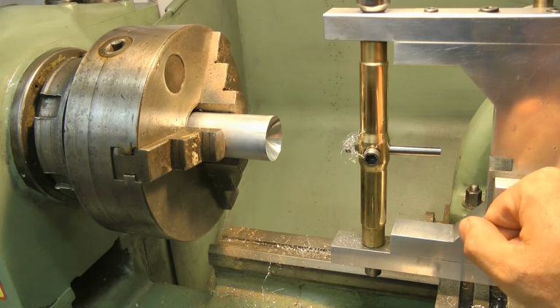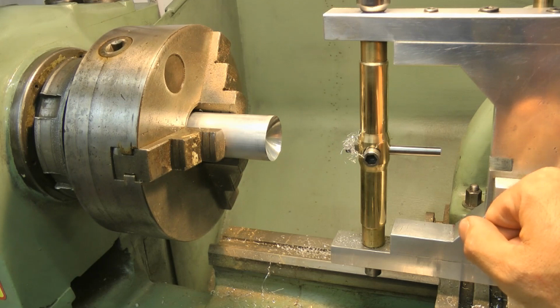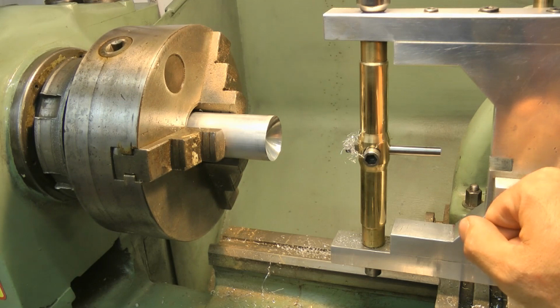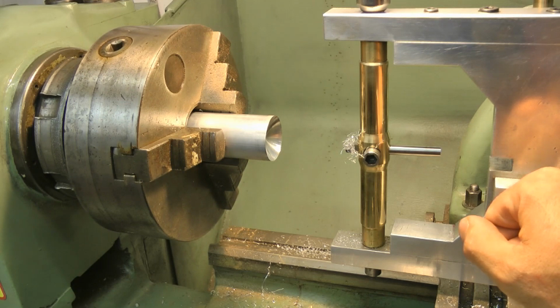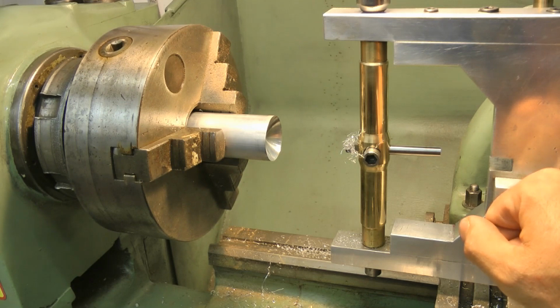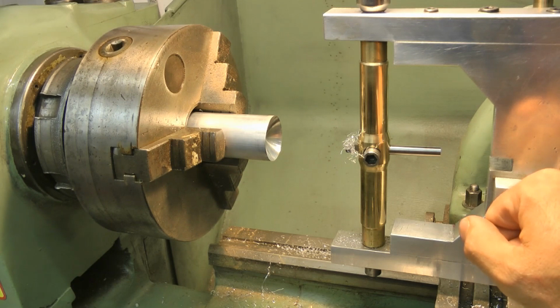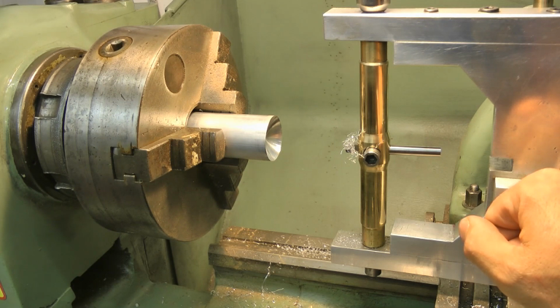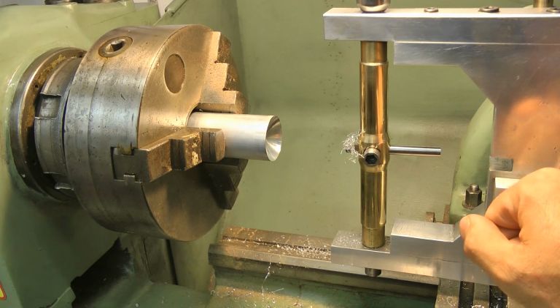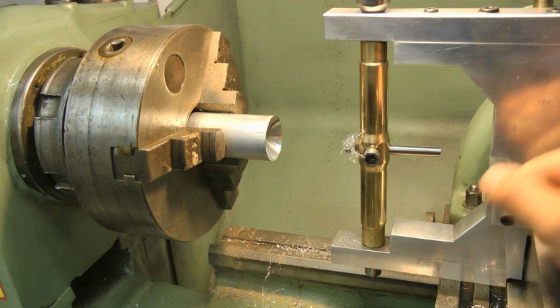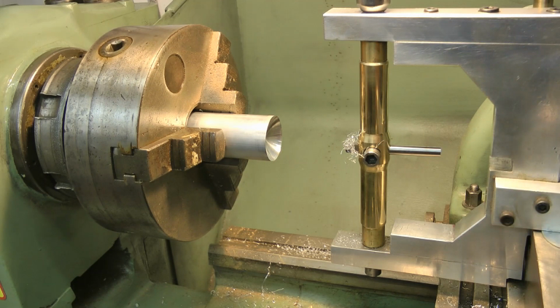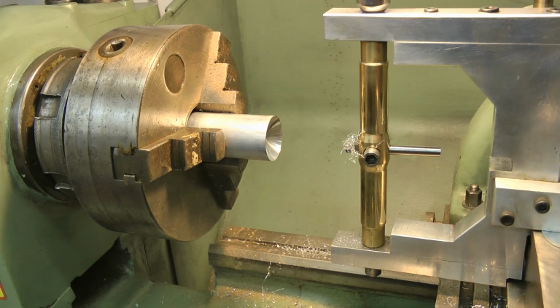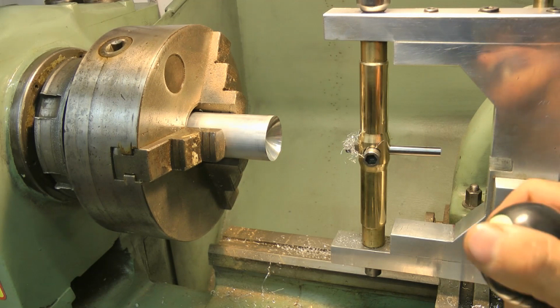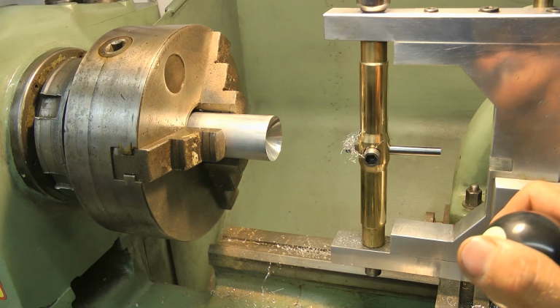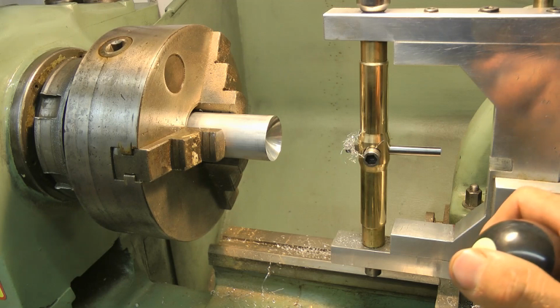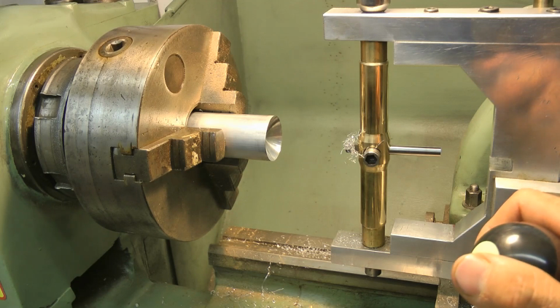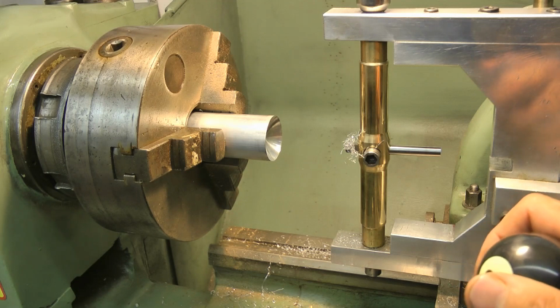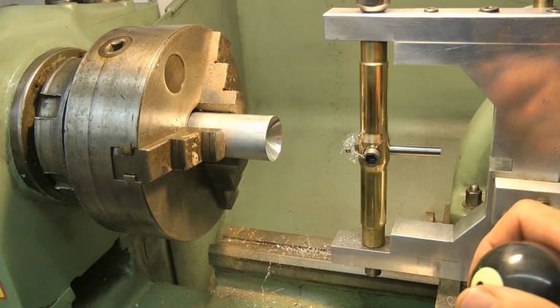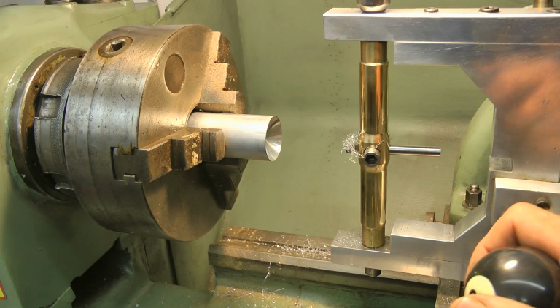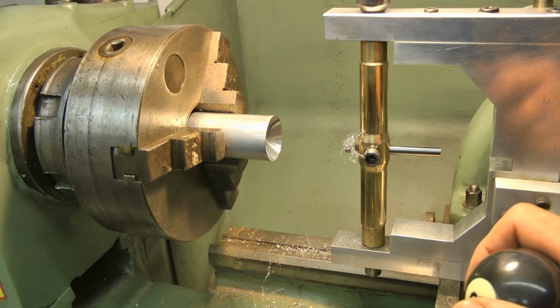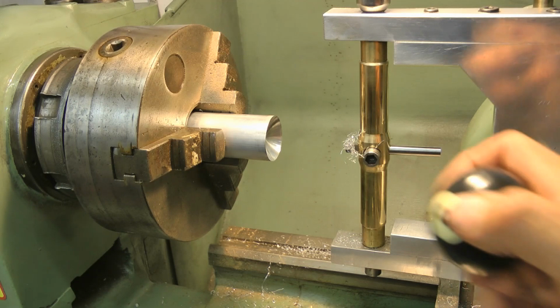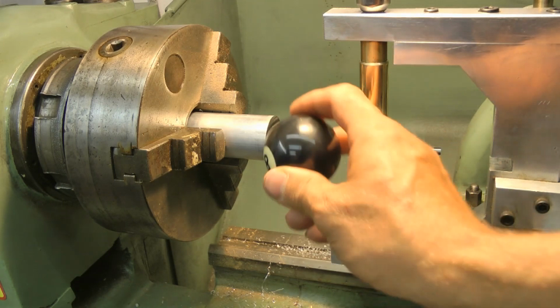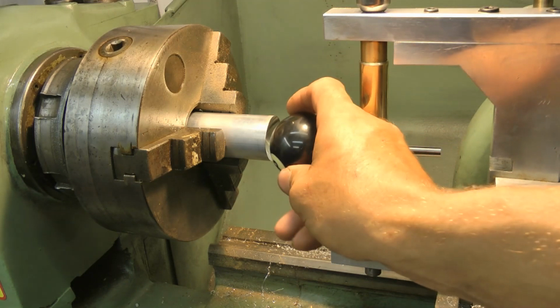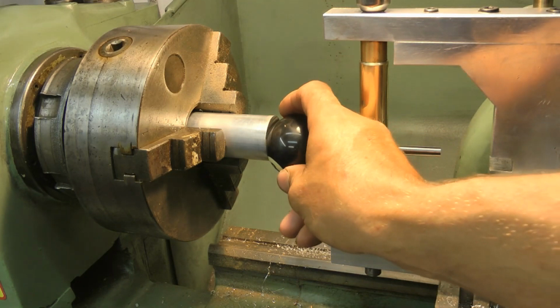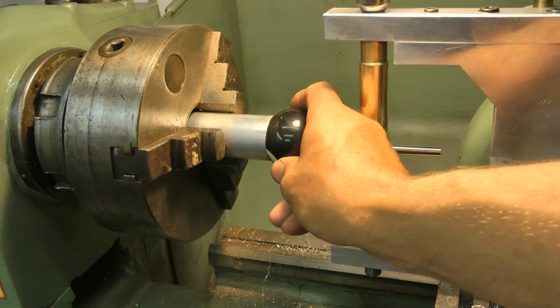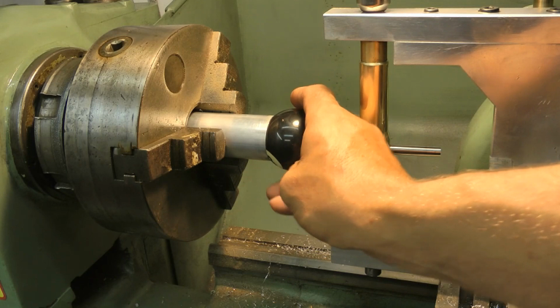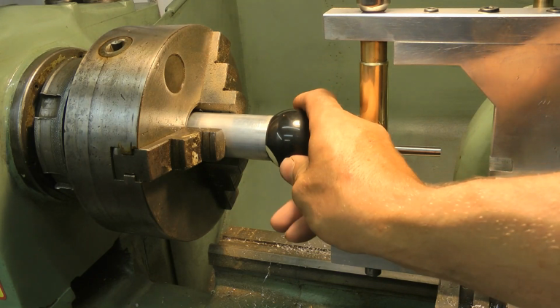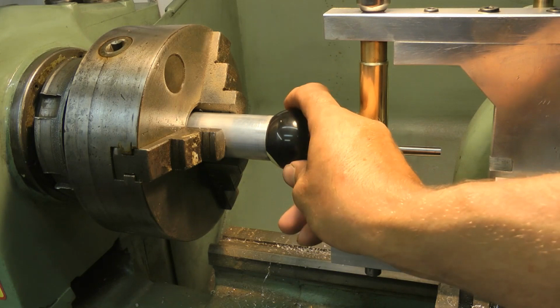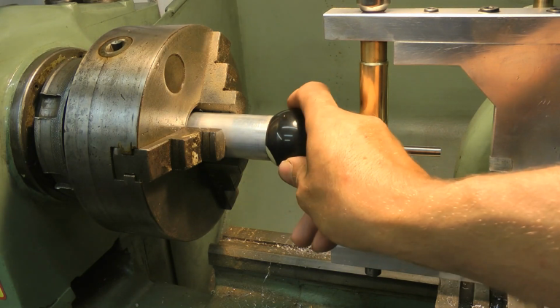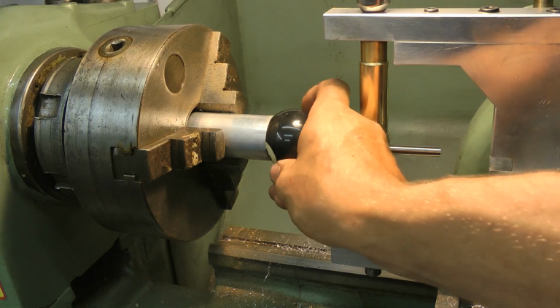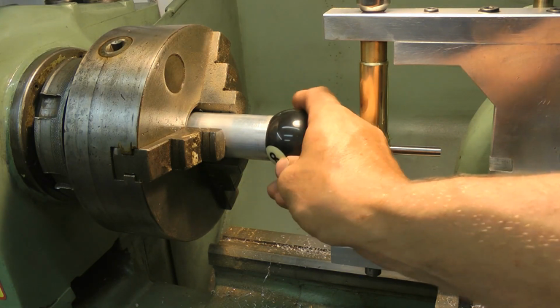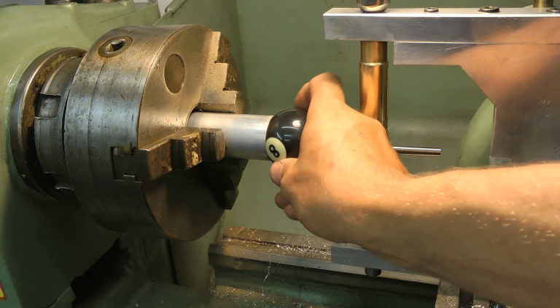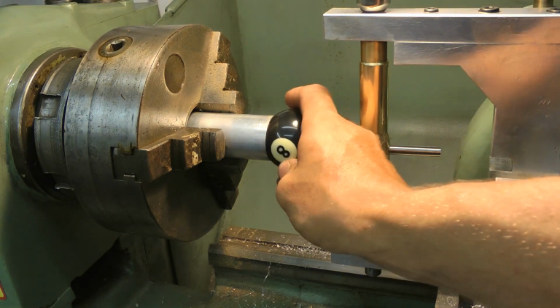Hello and welcome back. How is everybody? I'm thinking of getting into the egg cup game — that's where the money is. So if you buy yourself a lathe, you'll have something to make. Lovely jubbly.